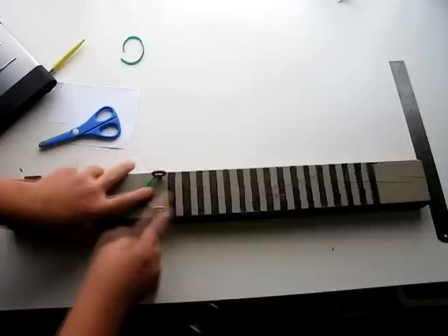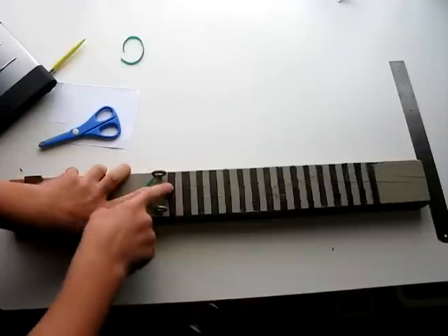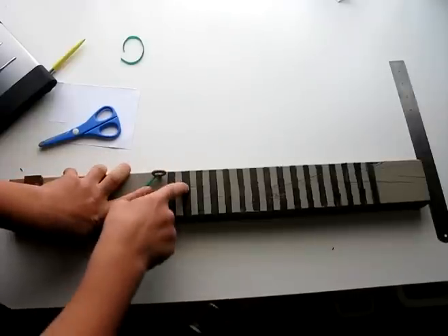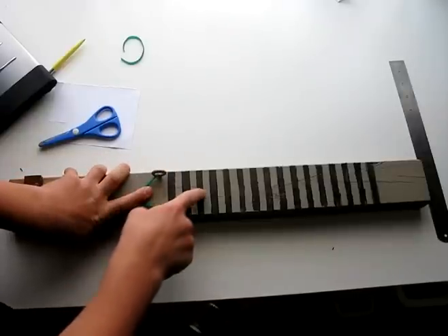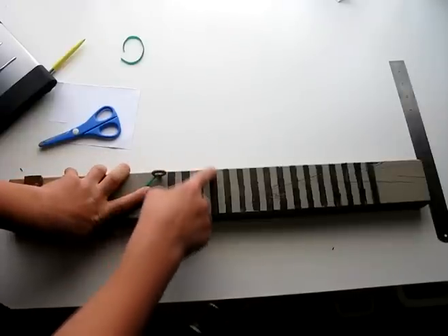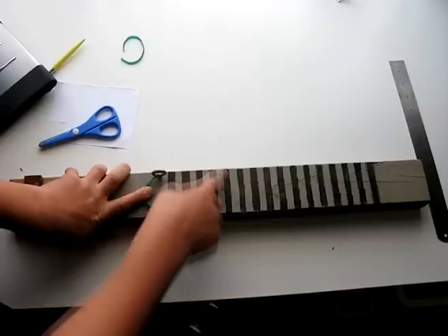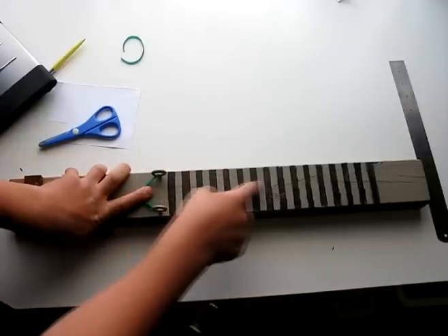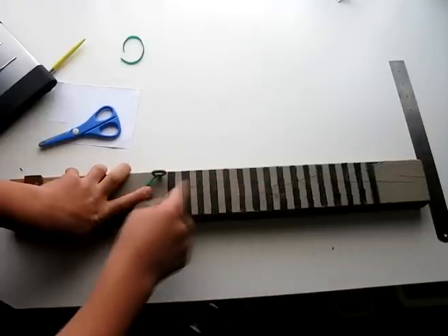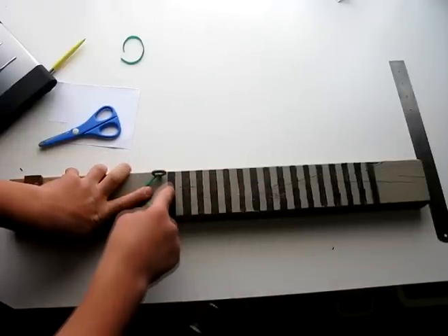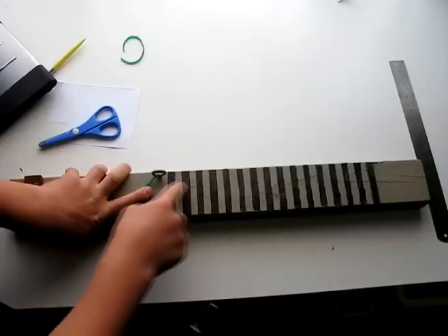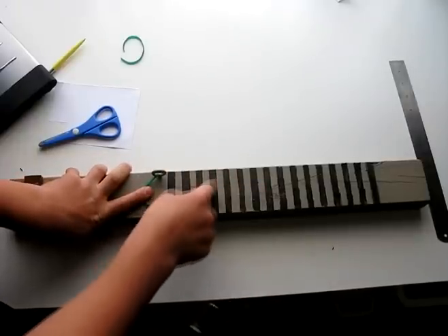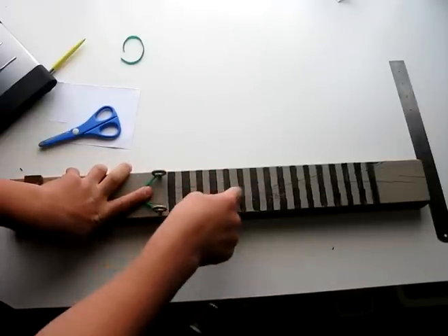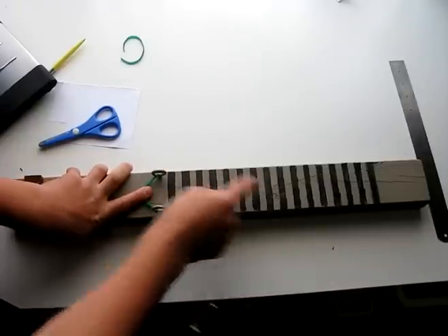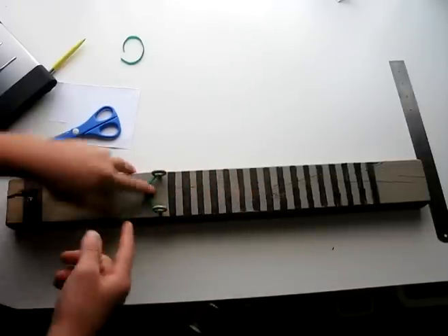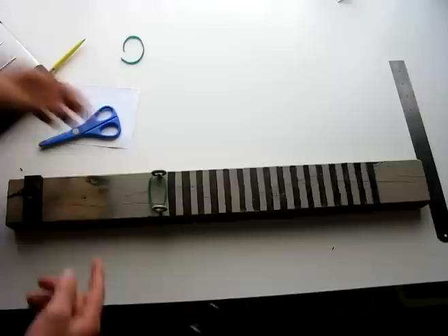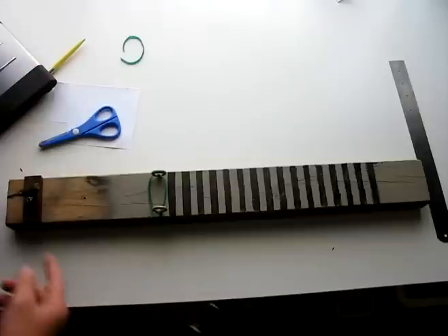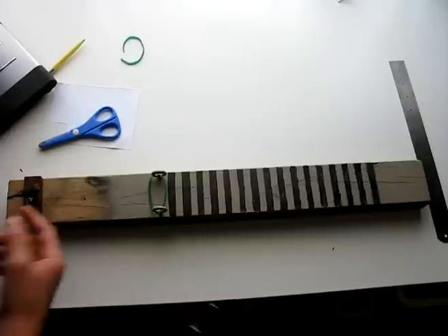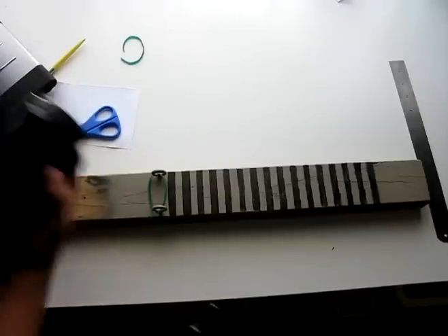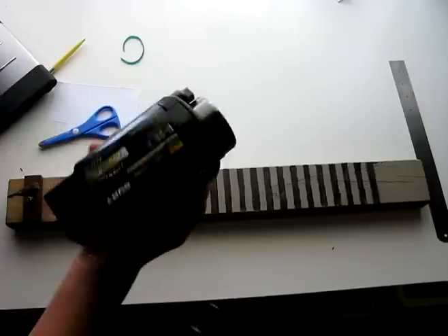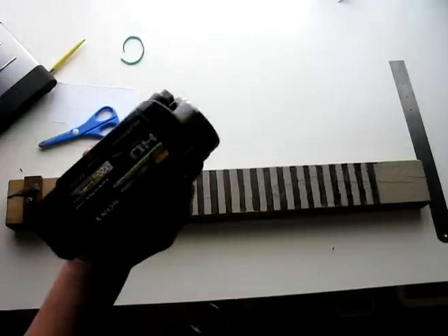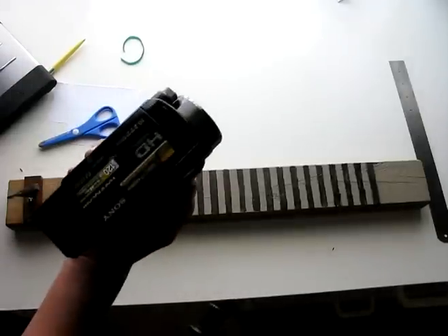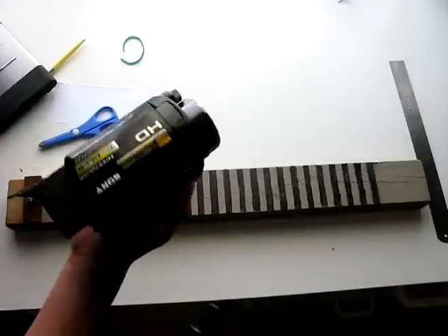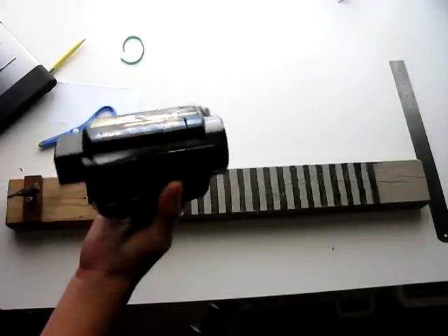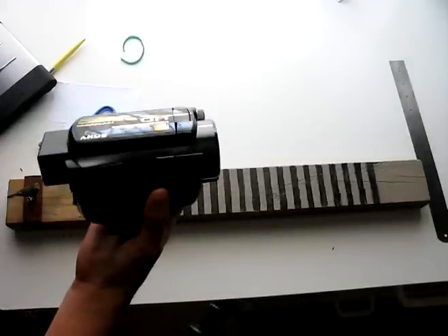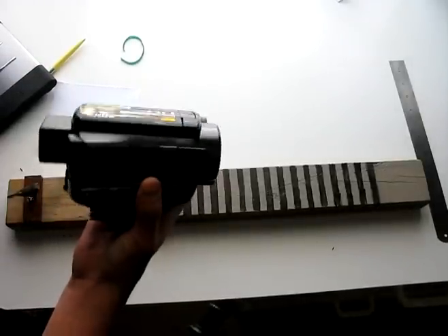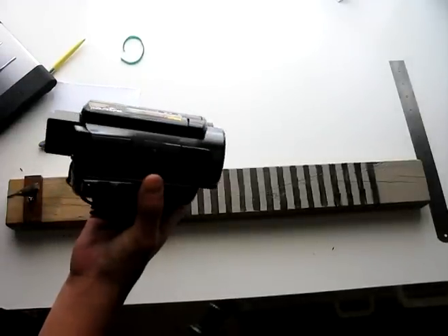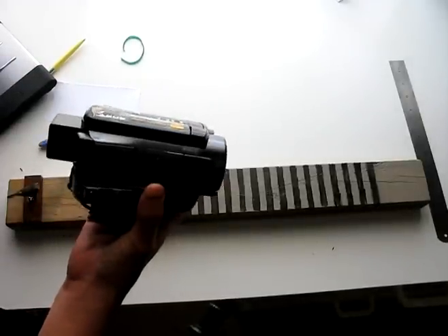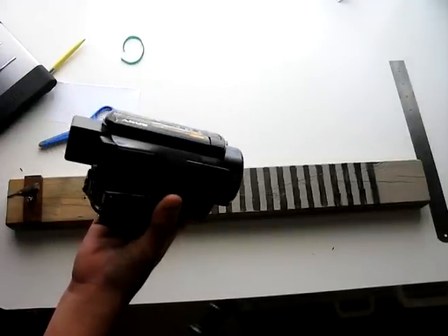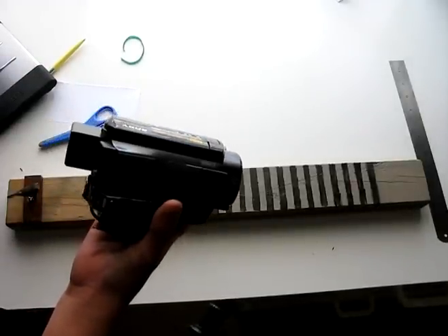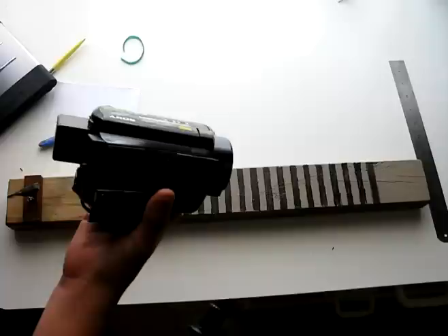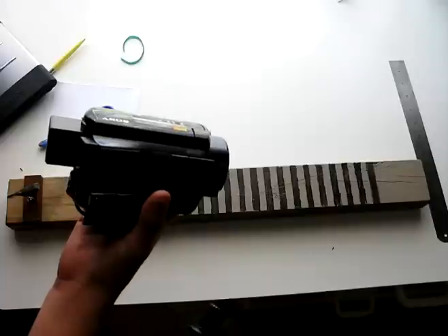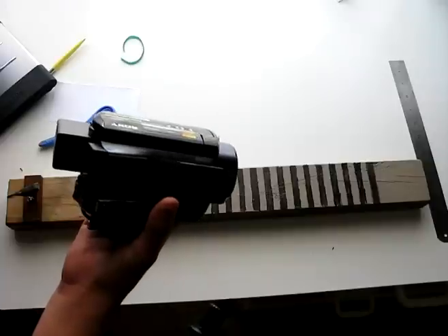These black lines here are spaced one centimeter apart, and this camcorder shoots 240 frames per second video.